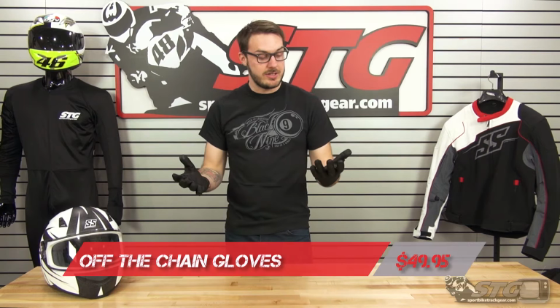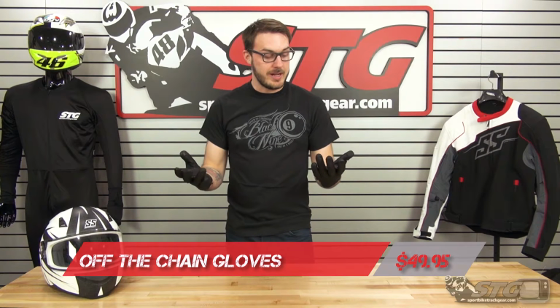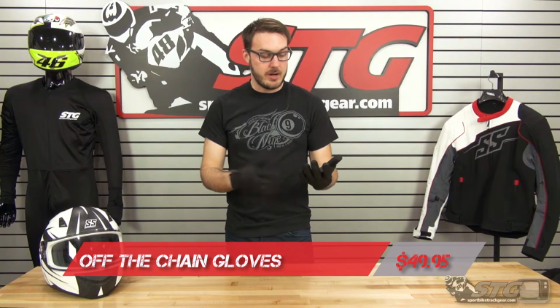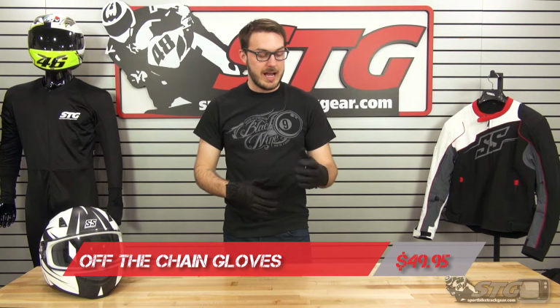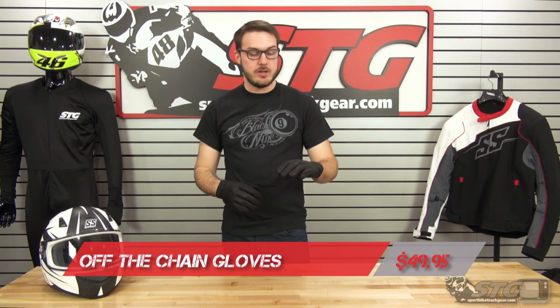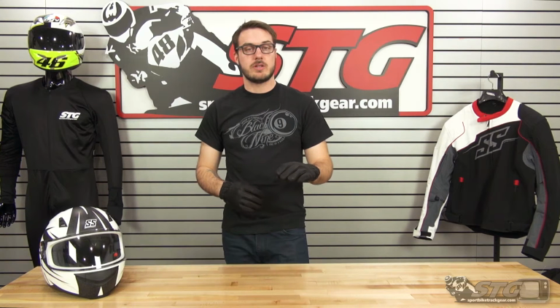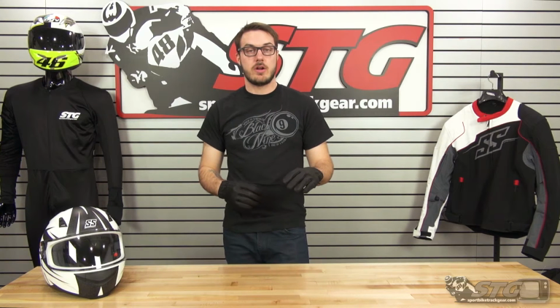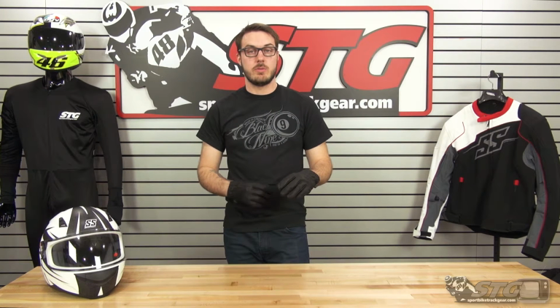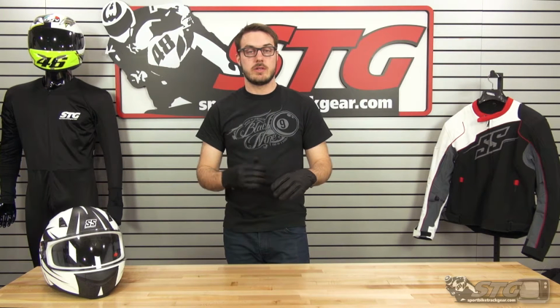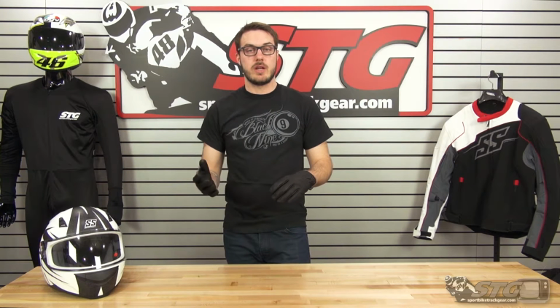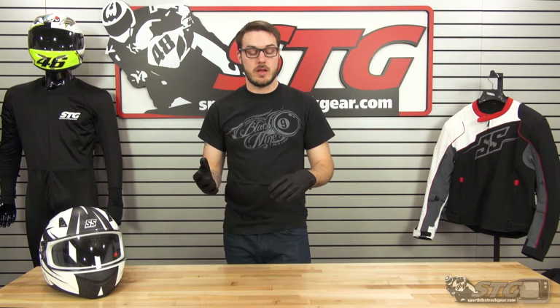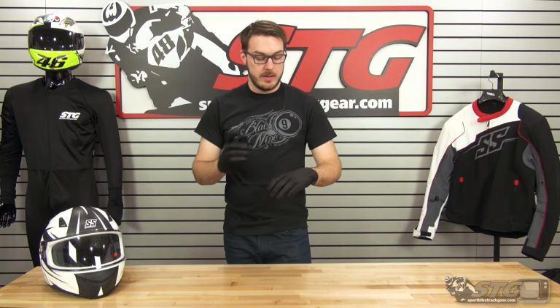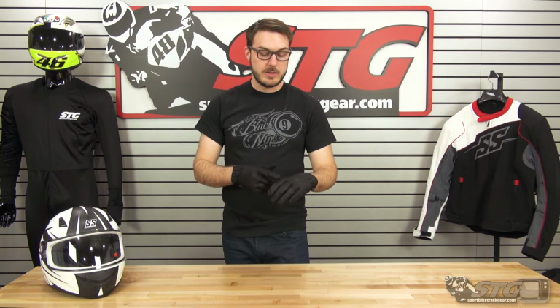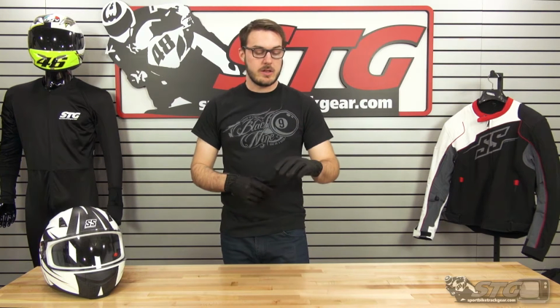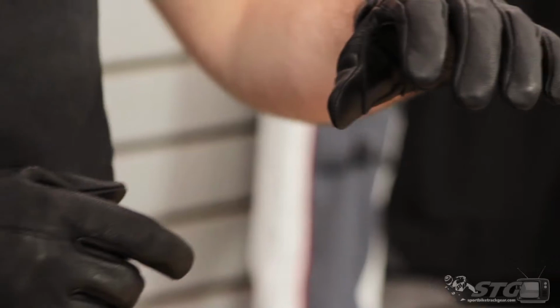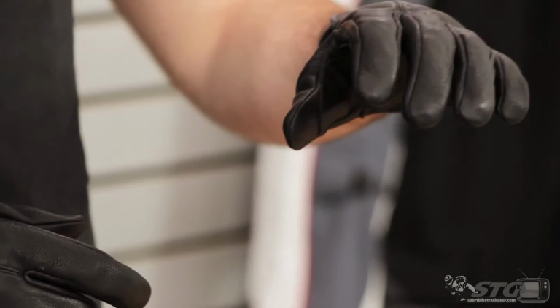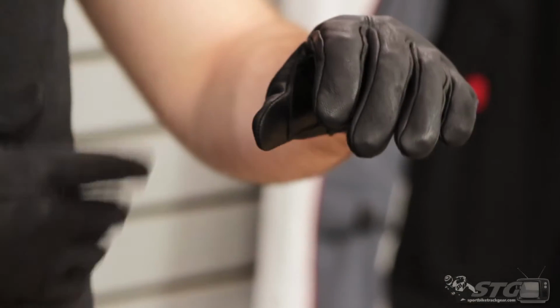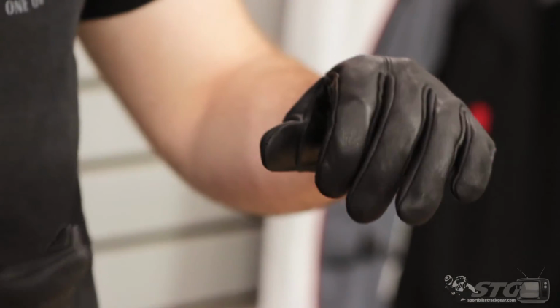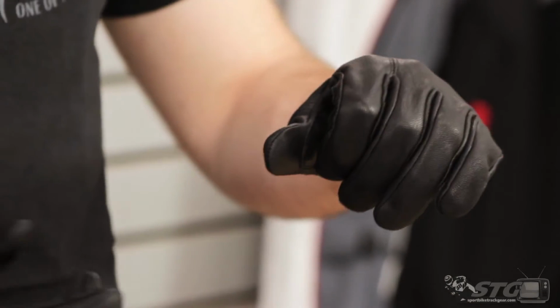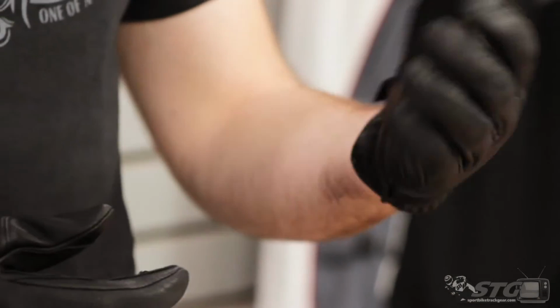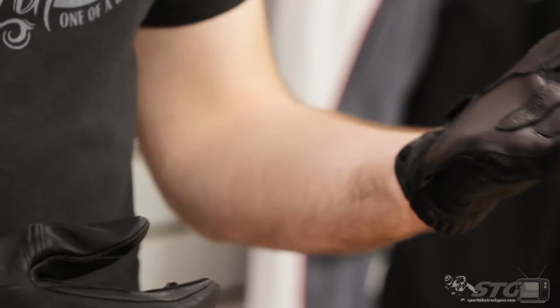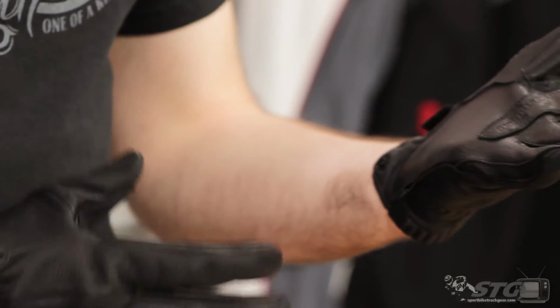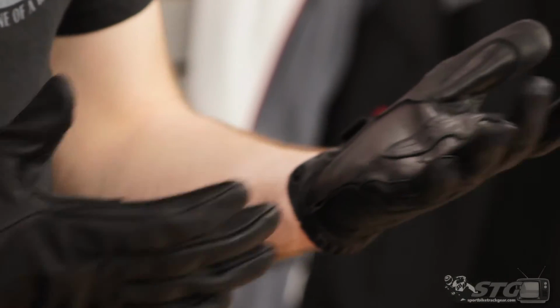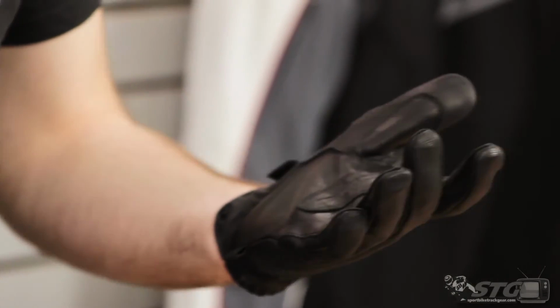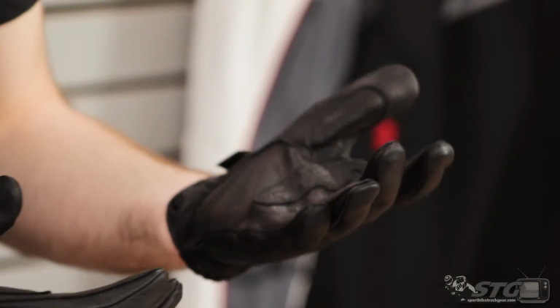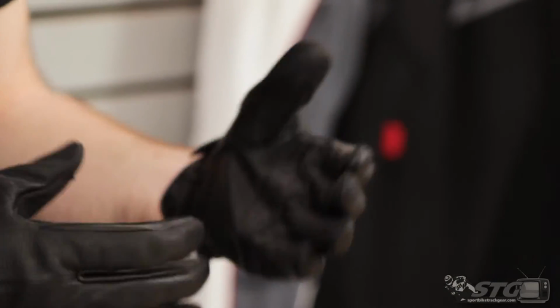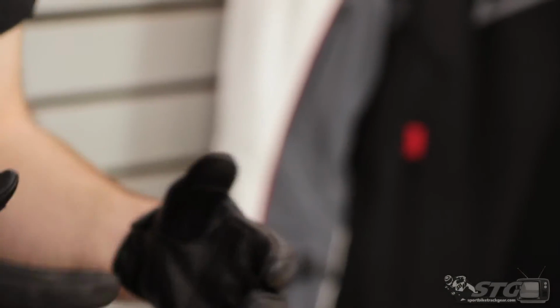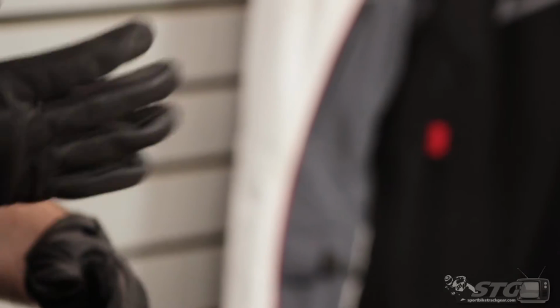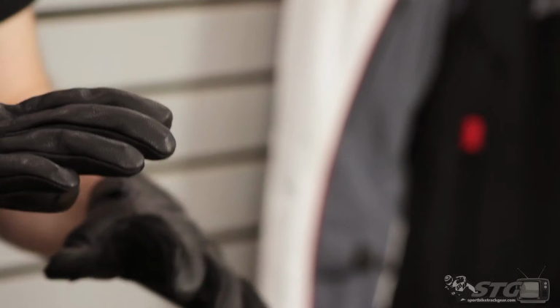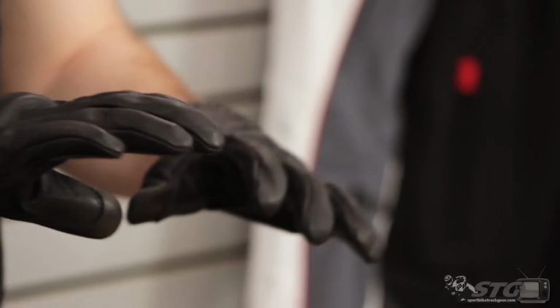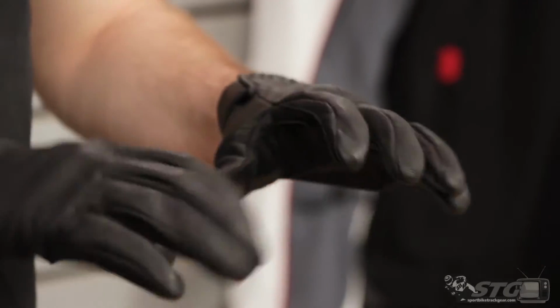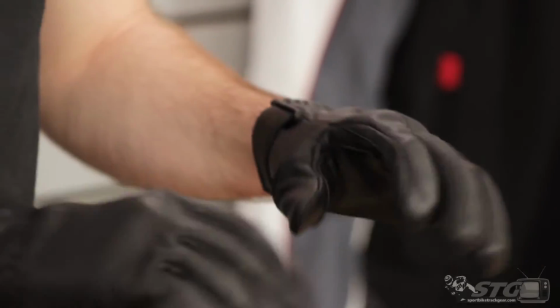Just jump right into it here with sizing. I usually wear a size large in most leather racing gloves. These are a size large and they fit pretty much exactly as I would expect them to. They're going to break in a little bit, which is nice — it'll give me a little bit of additional movement.